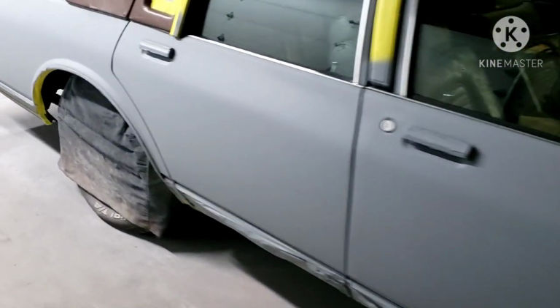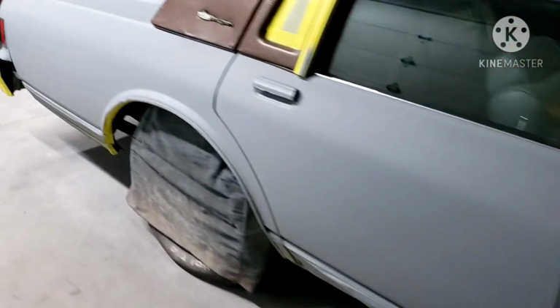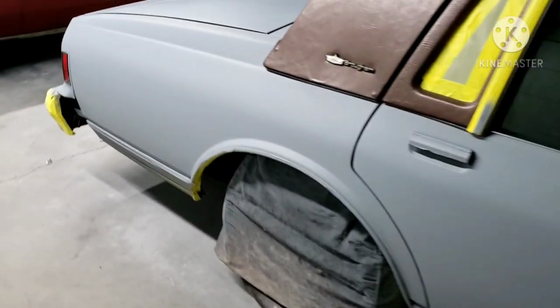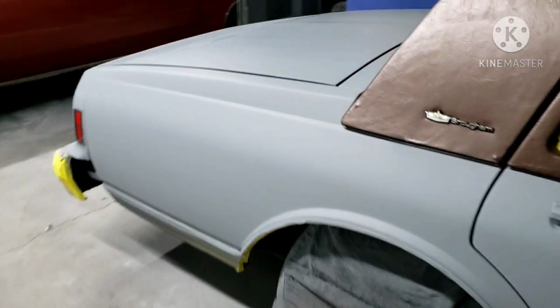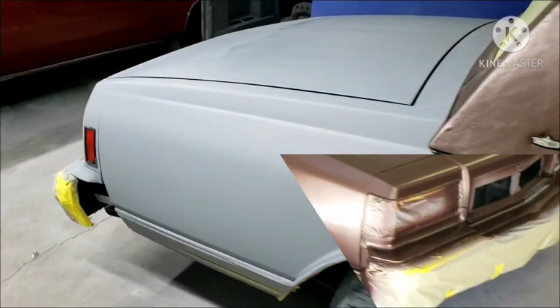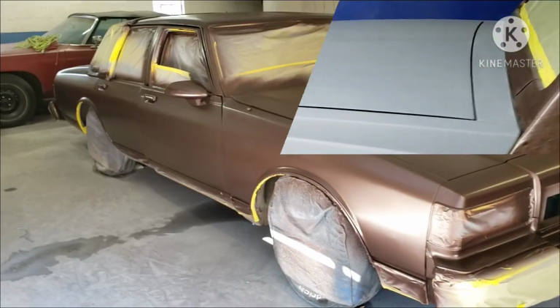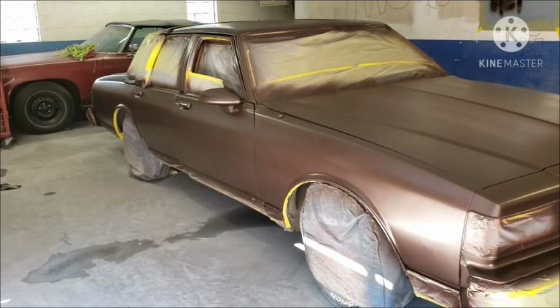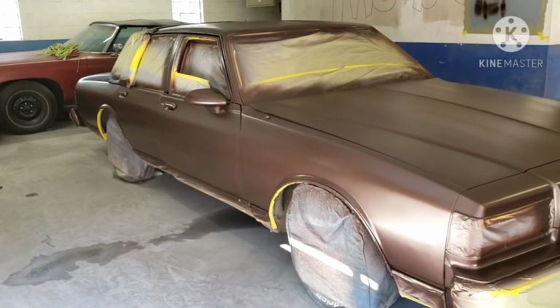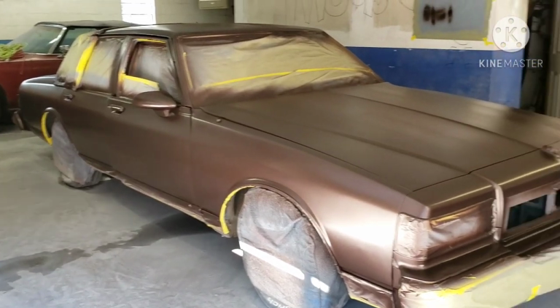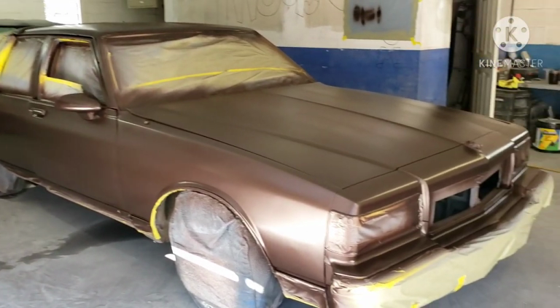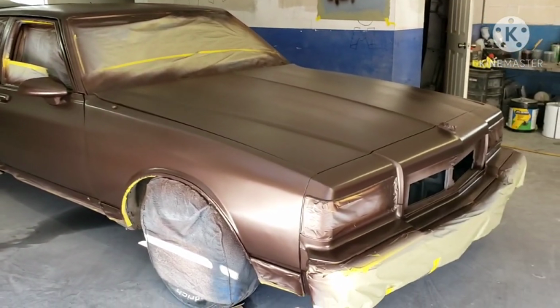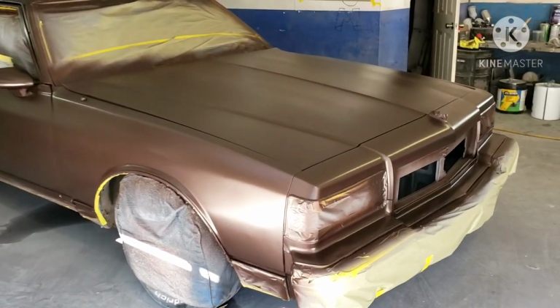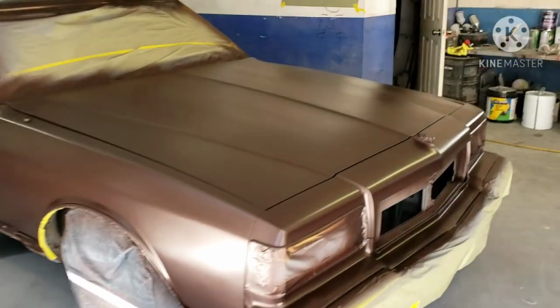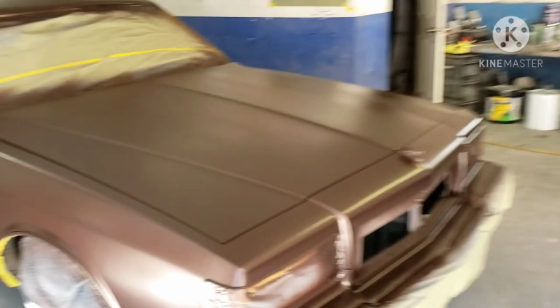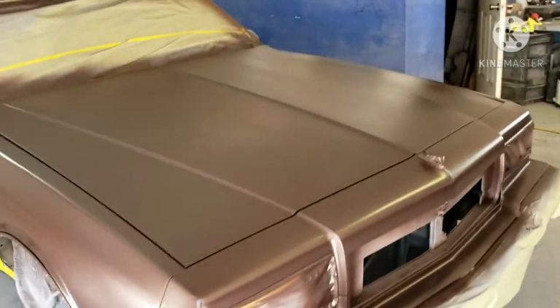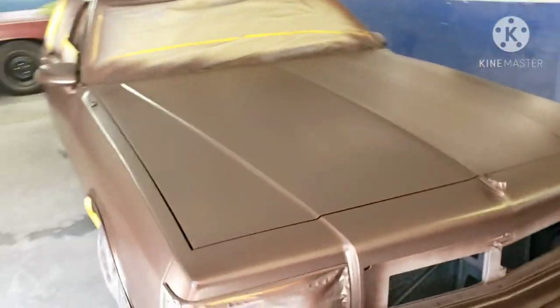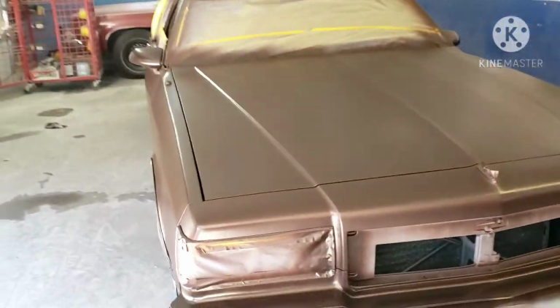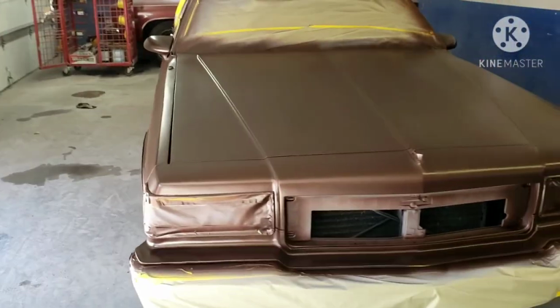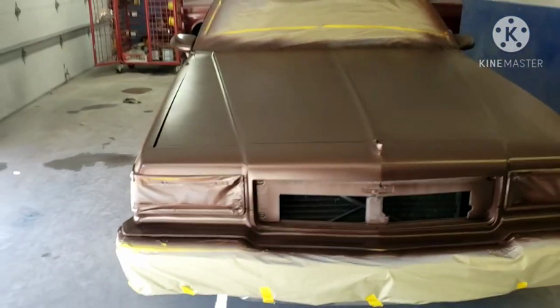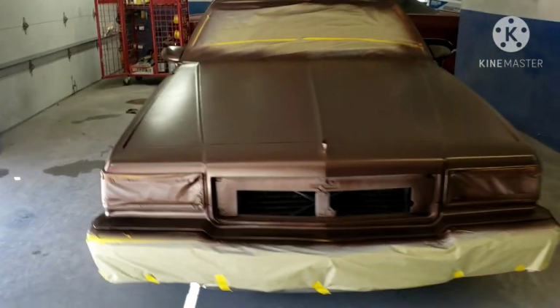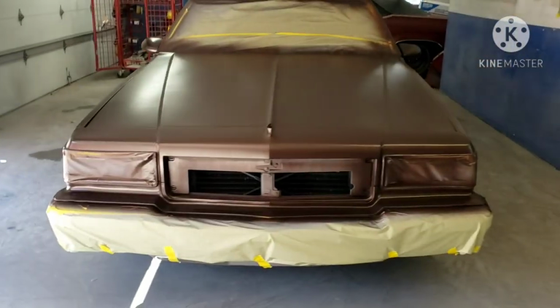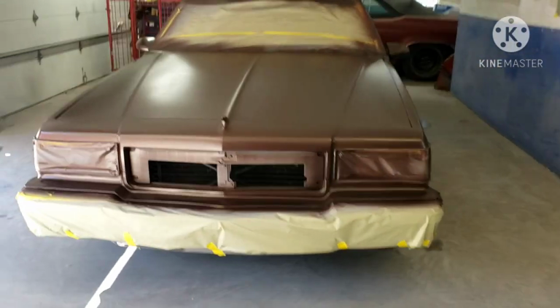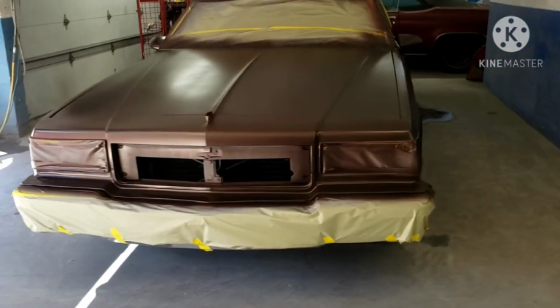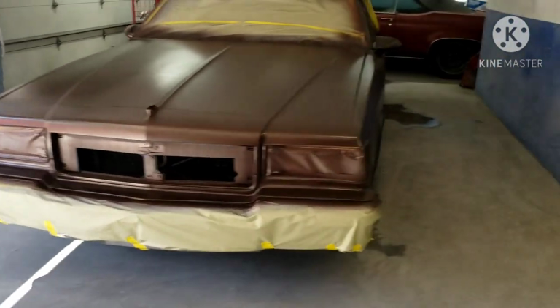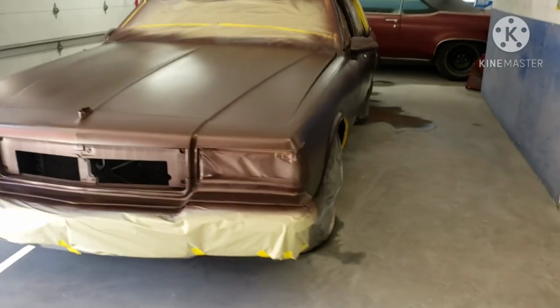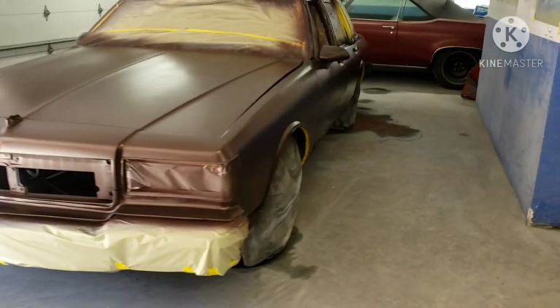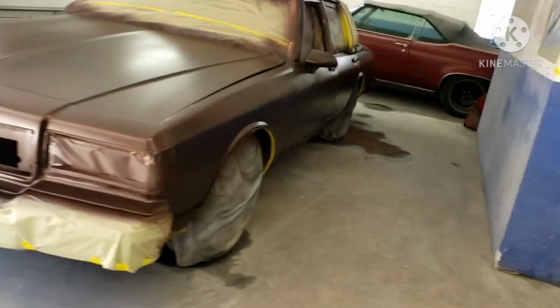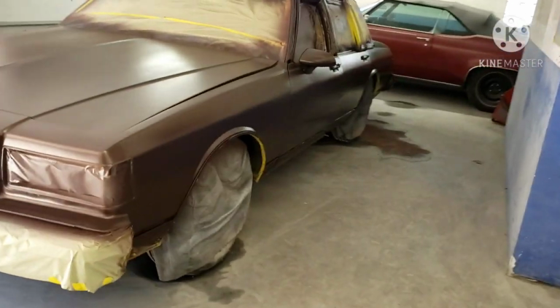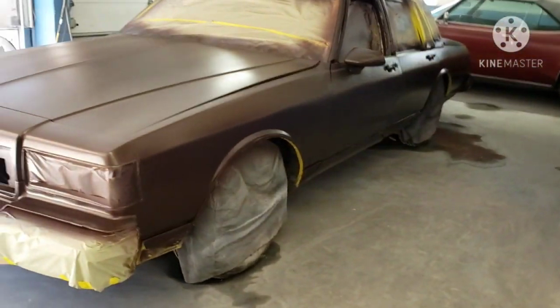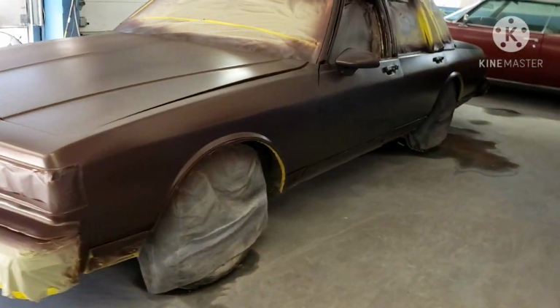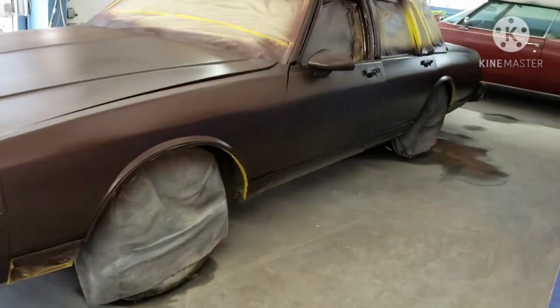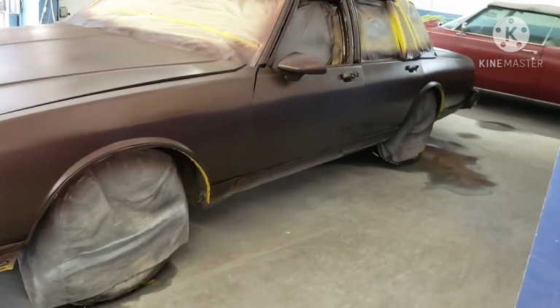We back — got that base coat on. Base coat on, no clear coat yet. About to drive for another hour then it's time to get down.